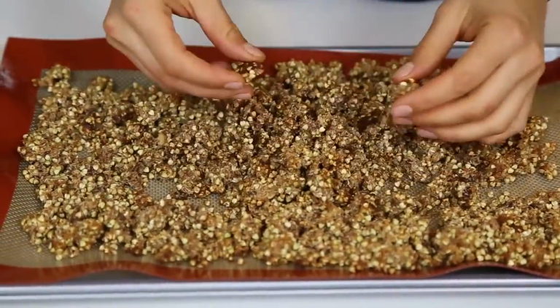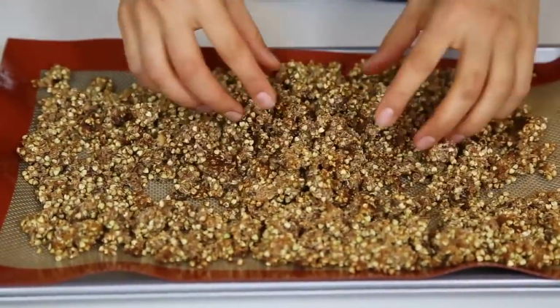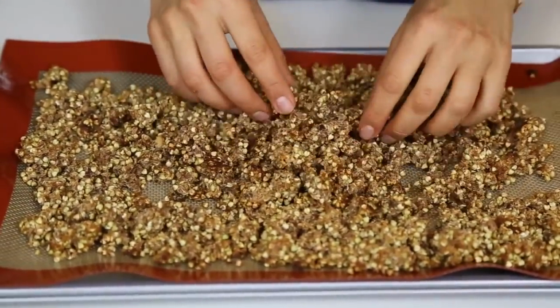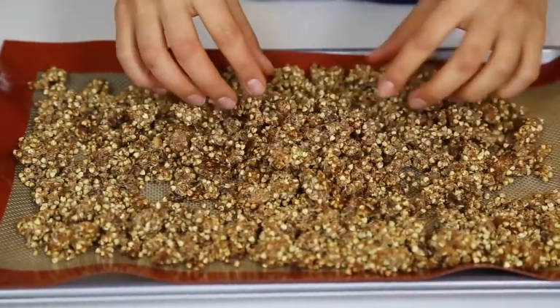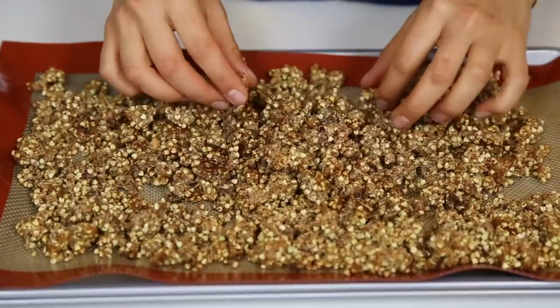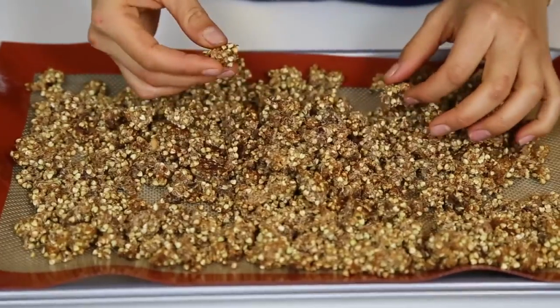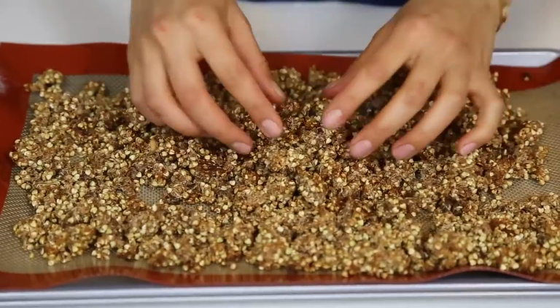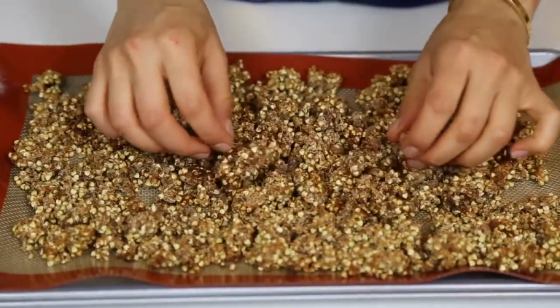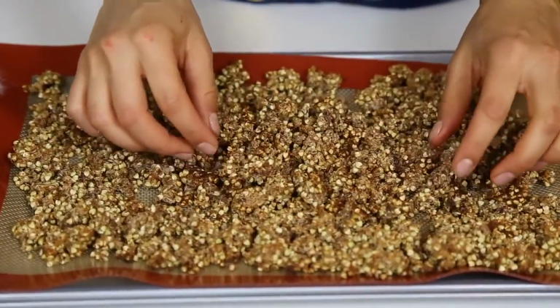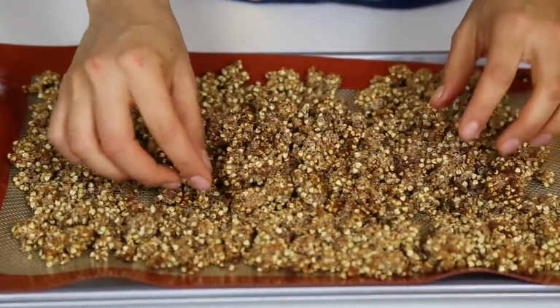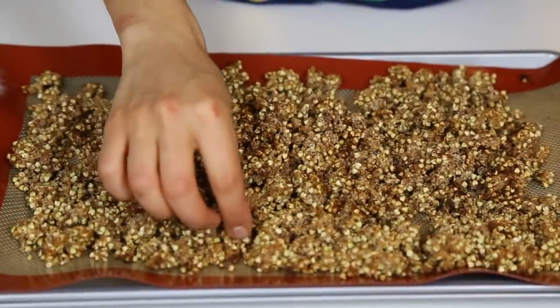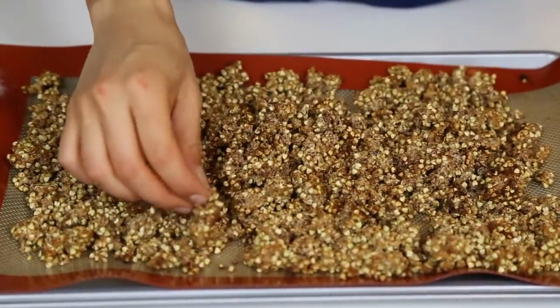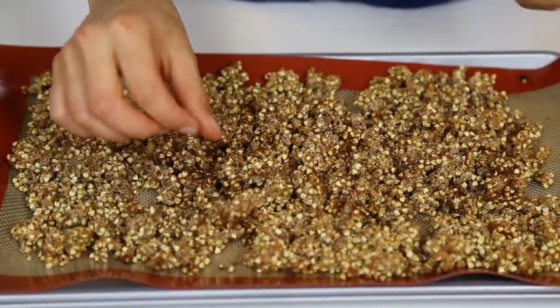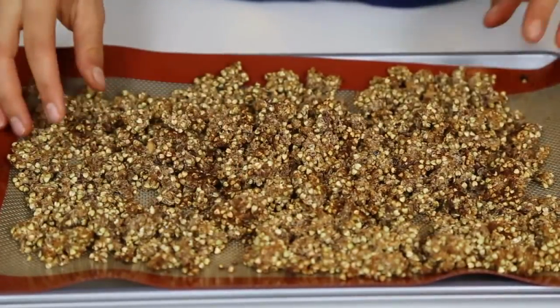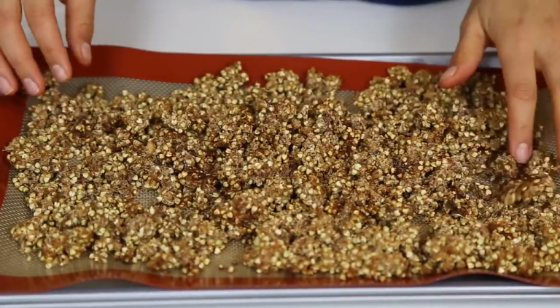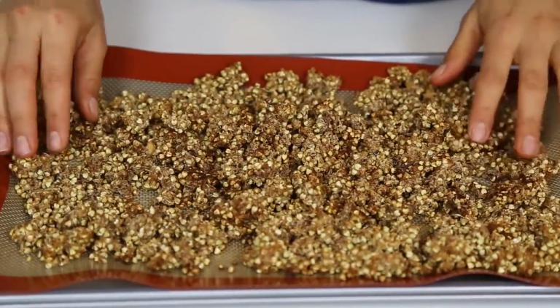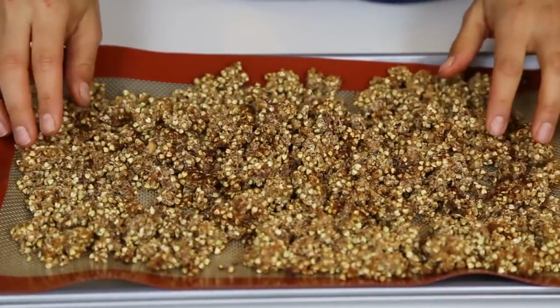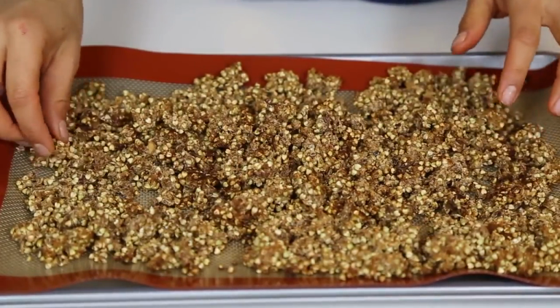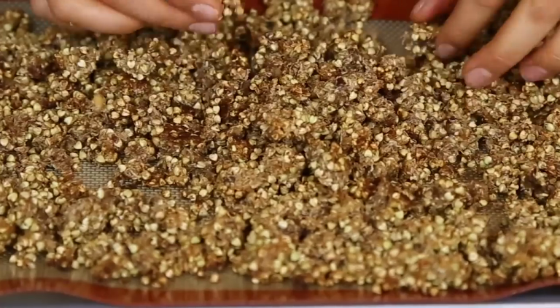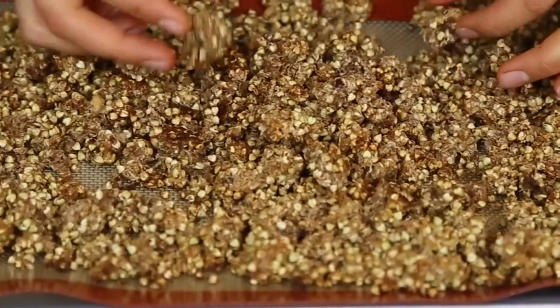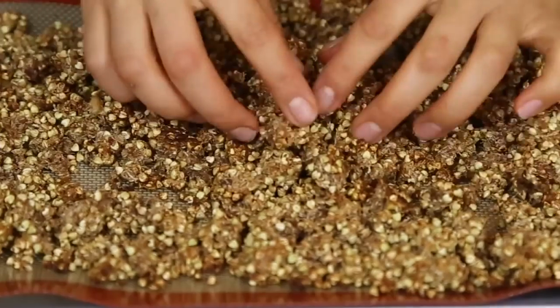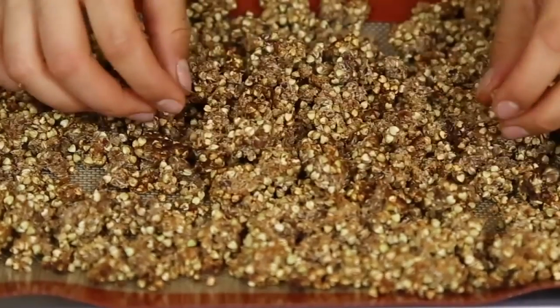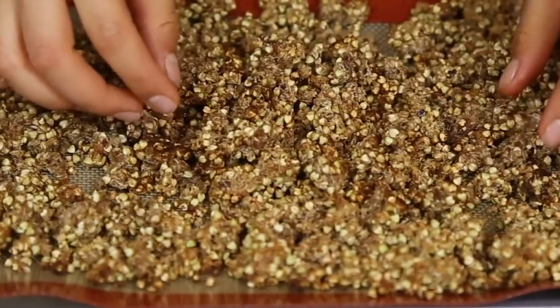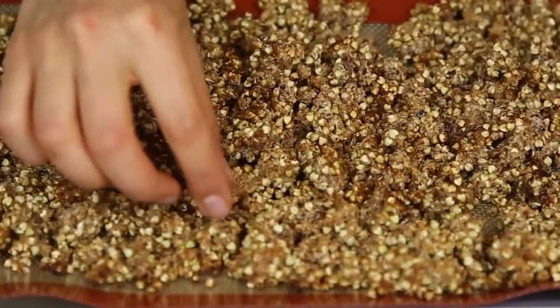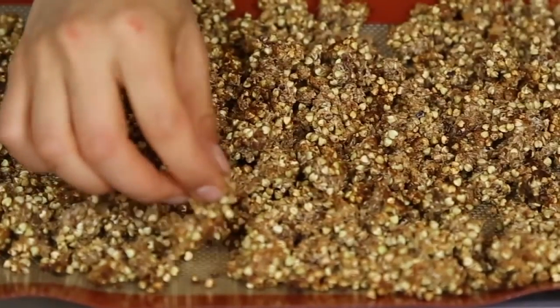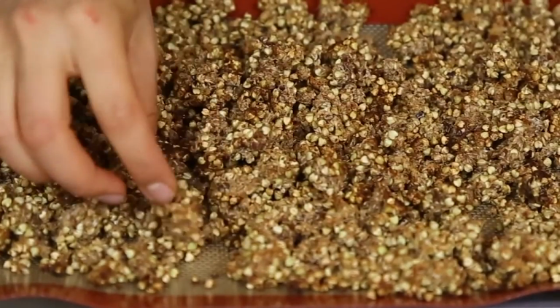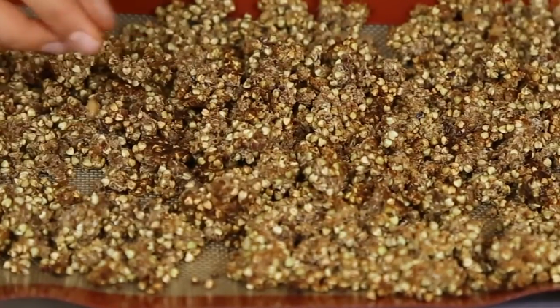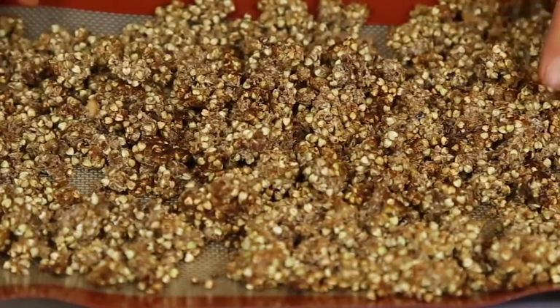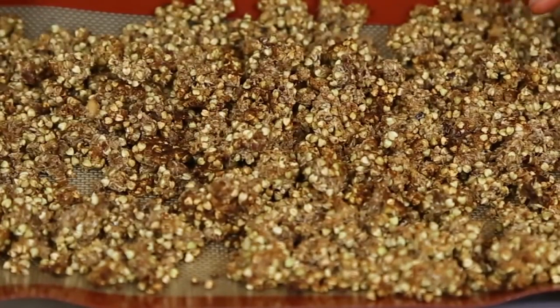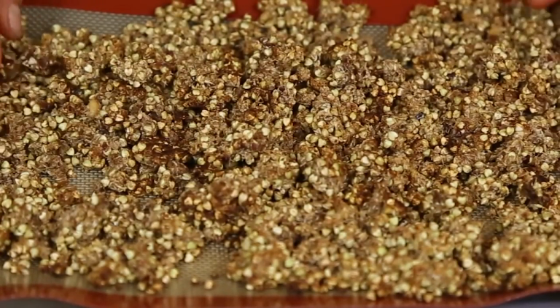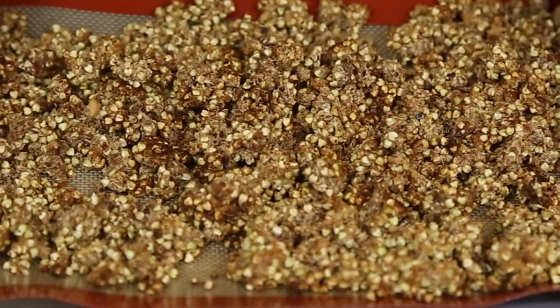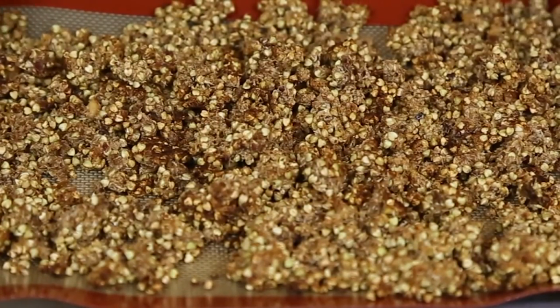Once that's ready, after you take it out you want to leave it out for about 10 minutes so it just gets harder and crunchier. You can either eat this alone or you can even use it as a cereal.